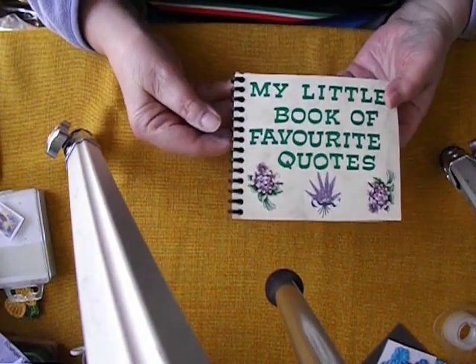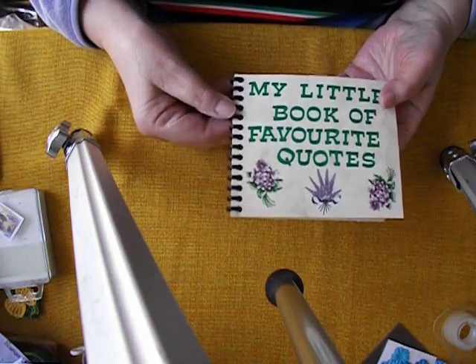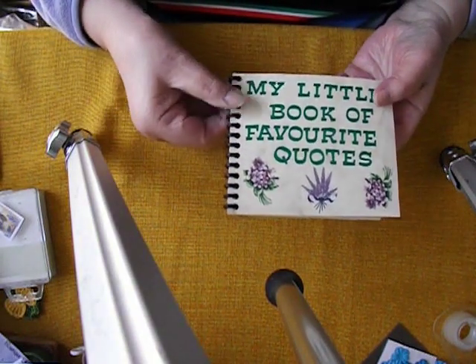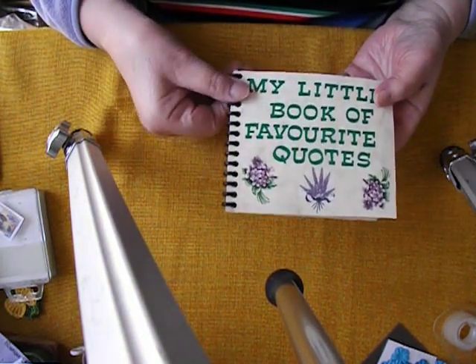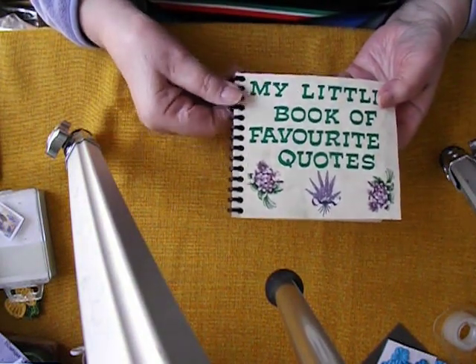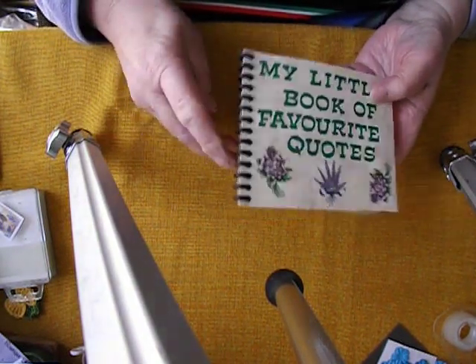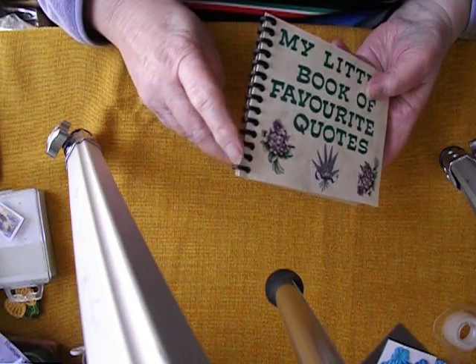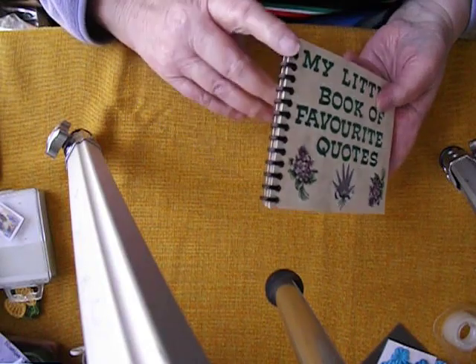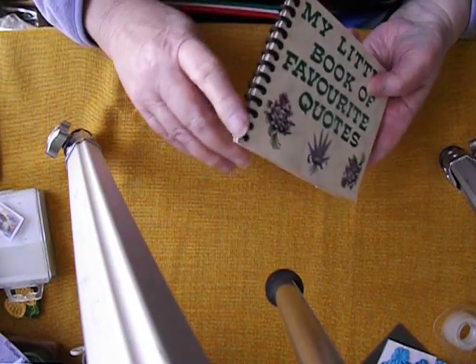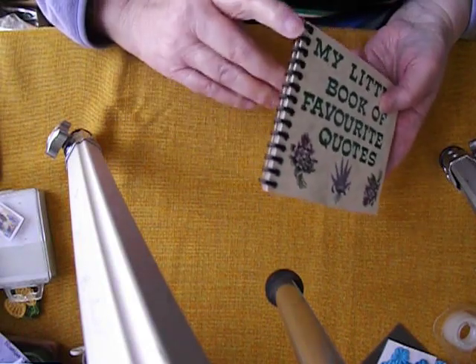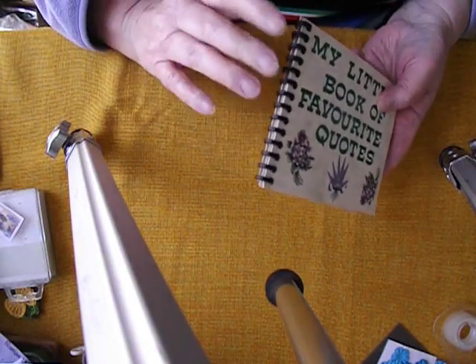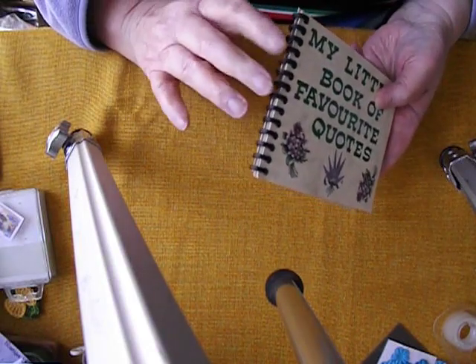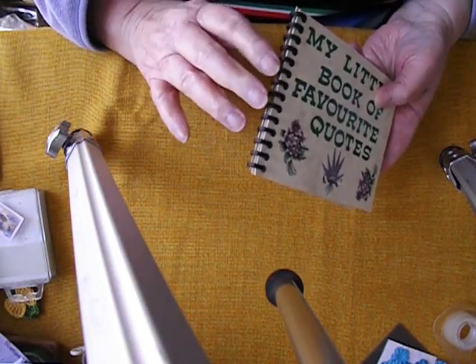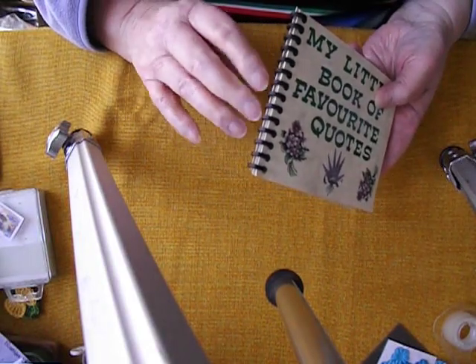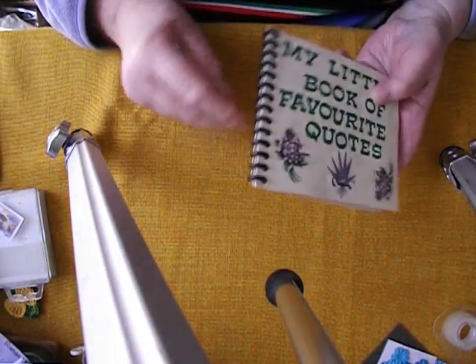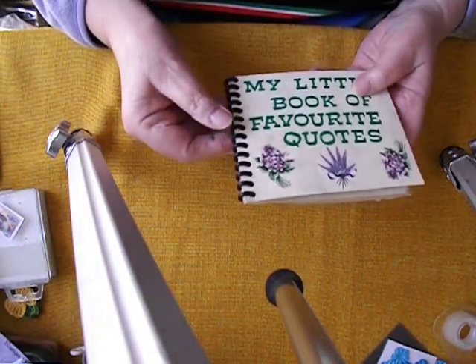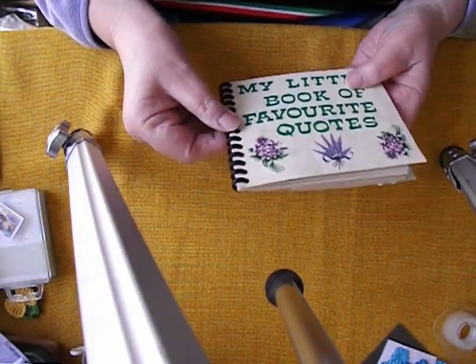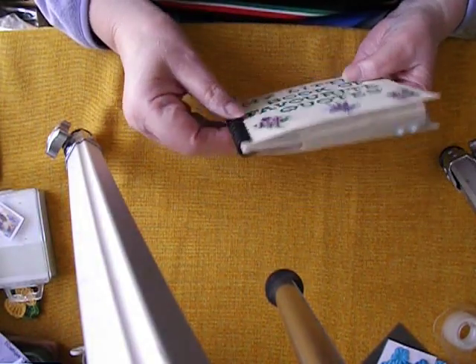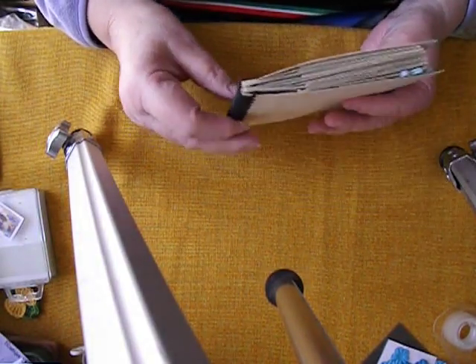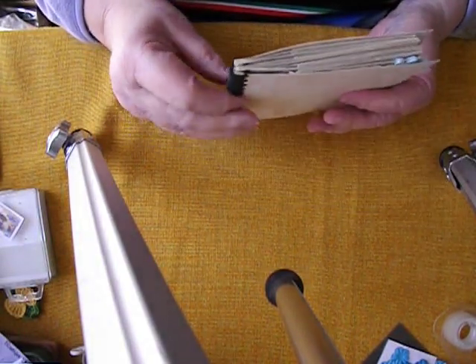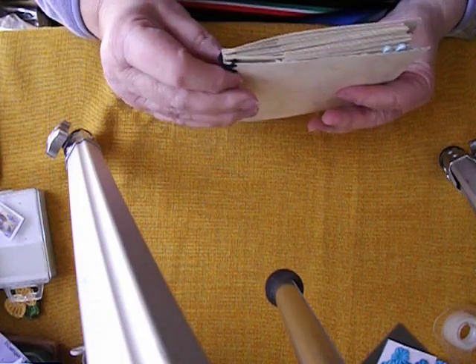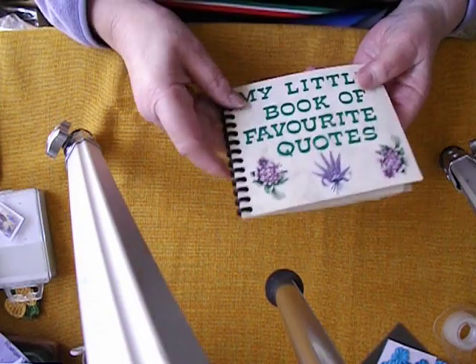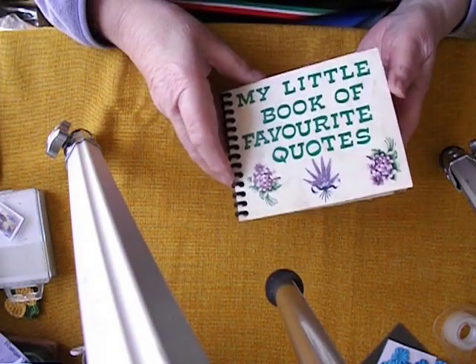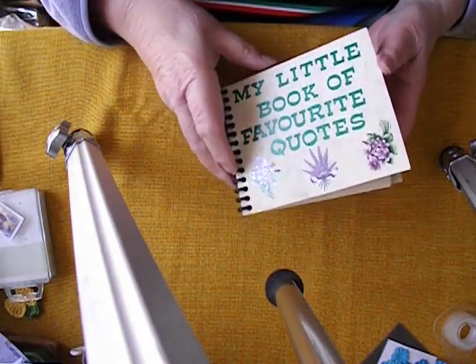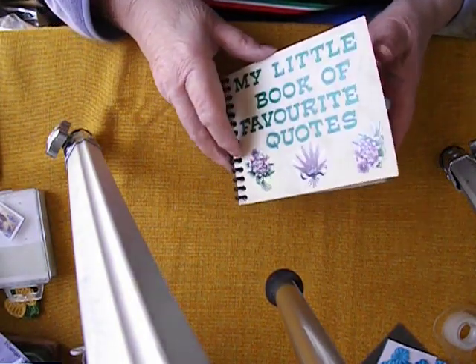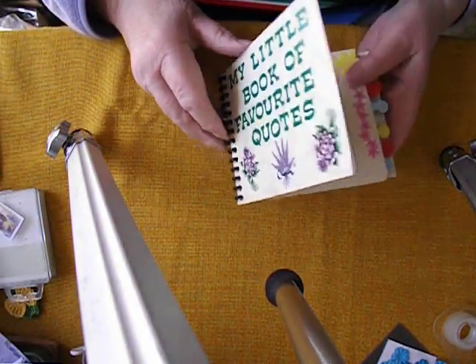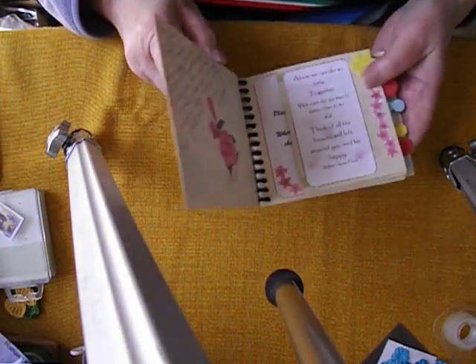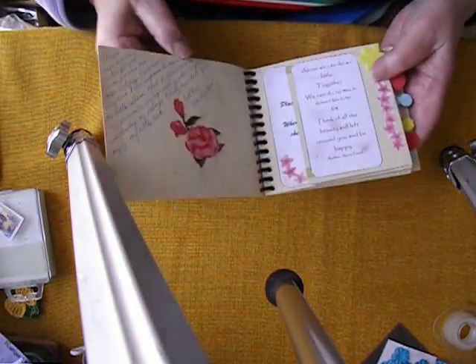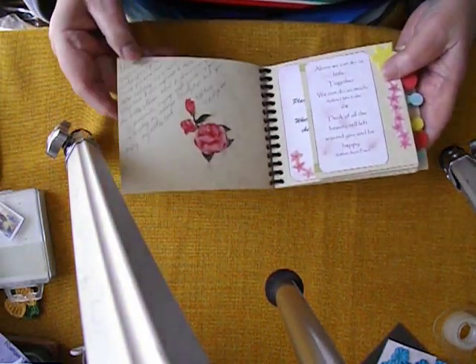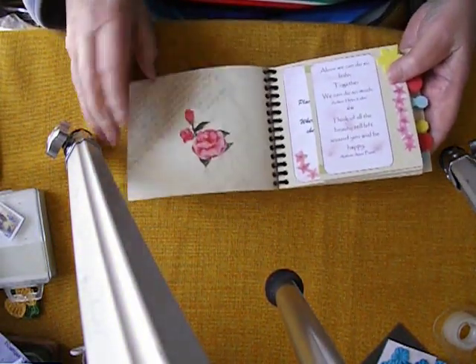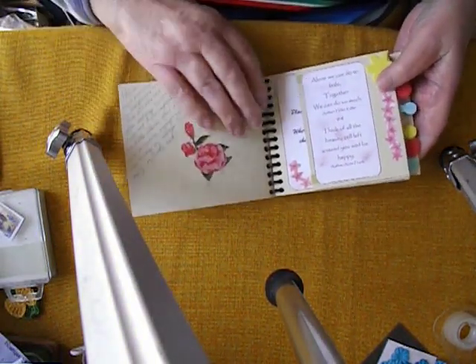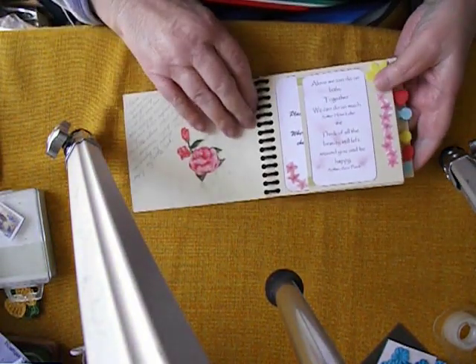Now this, I think, was the first time I'd ever used the binding machine that my husband bought me, so I was very impressed with that. And I made this little book to put all my quotes in.